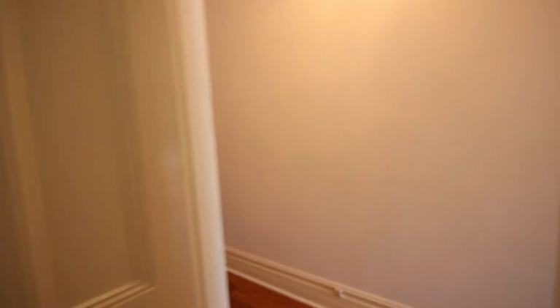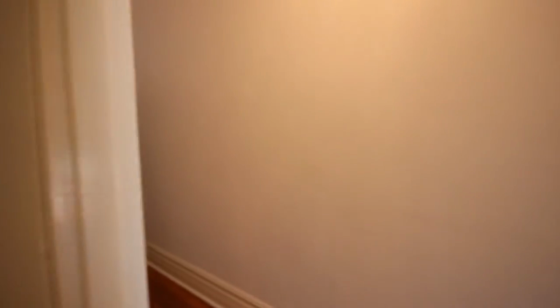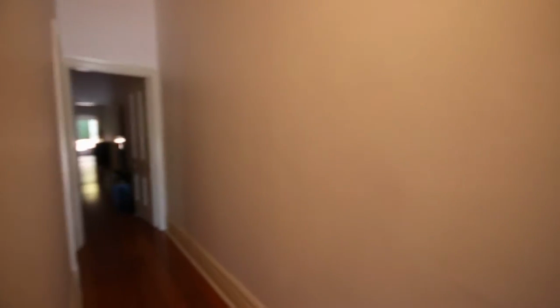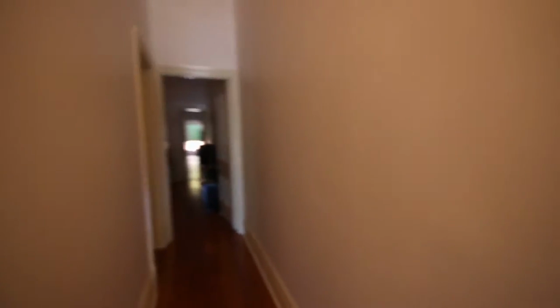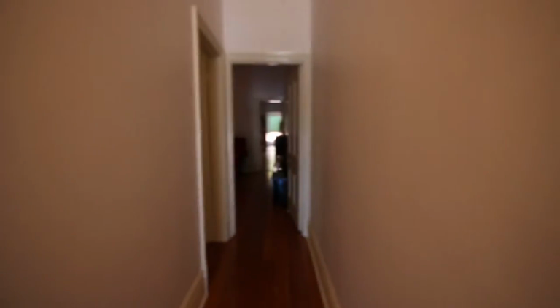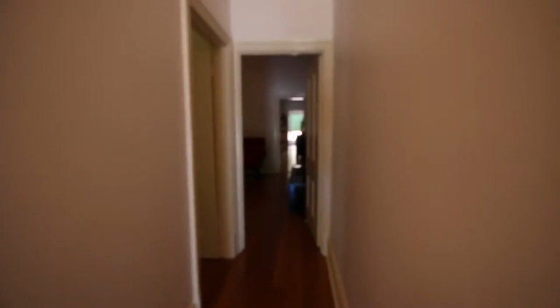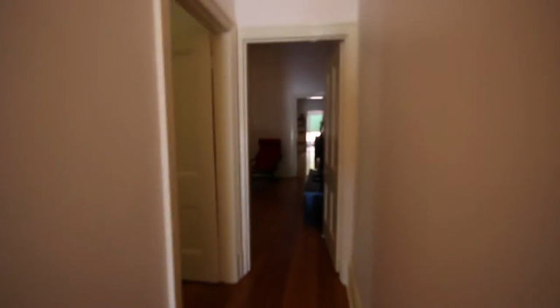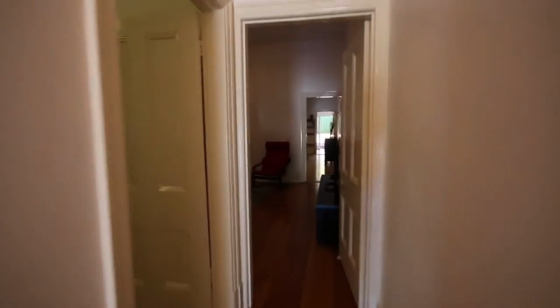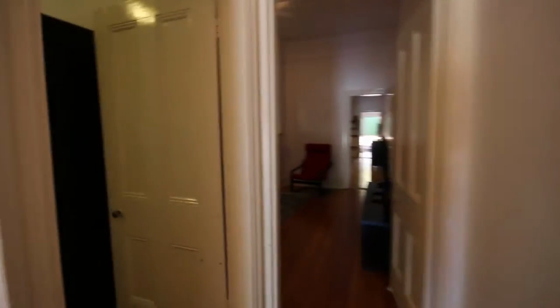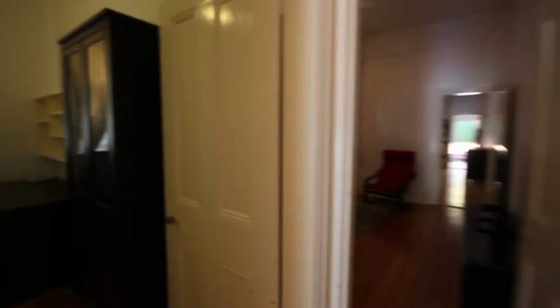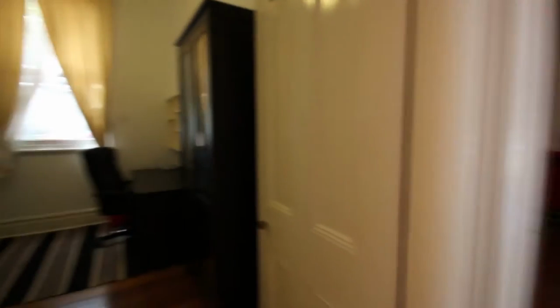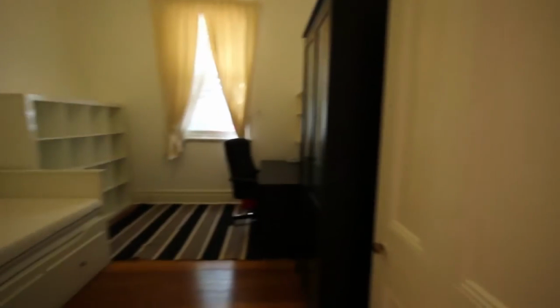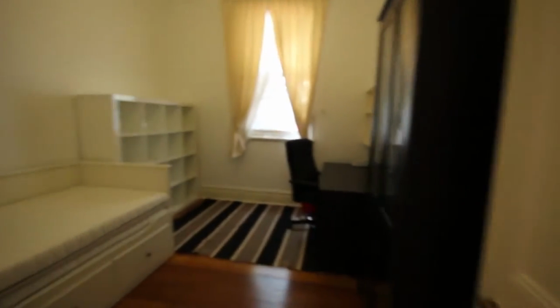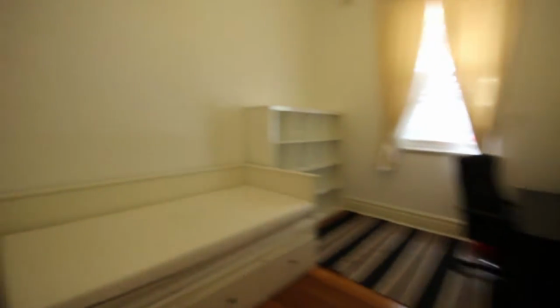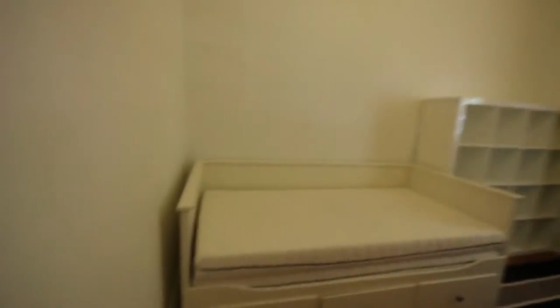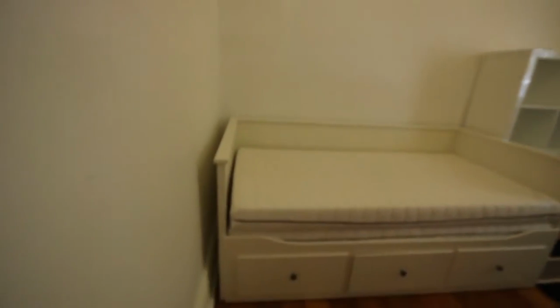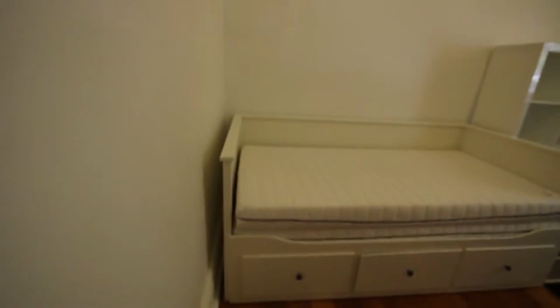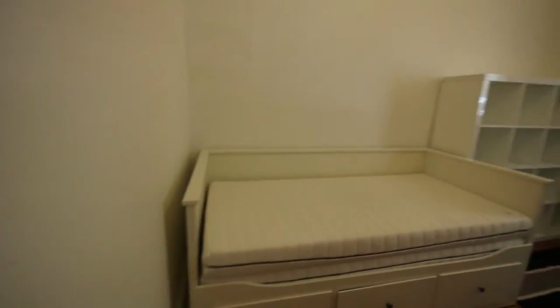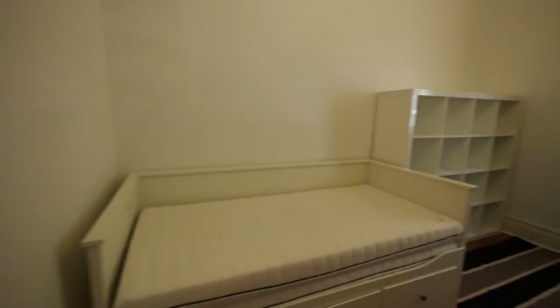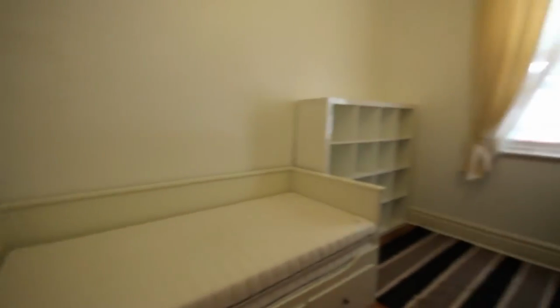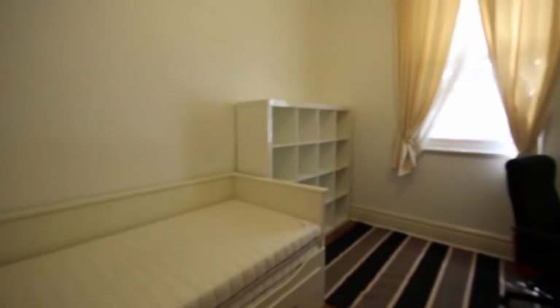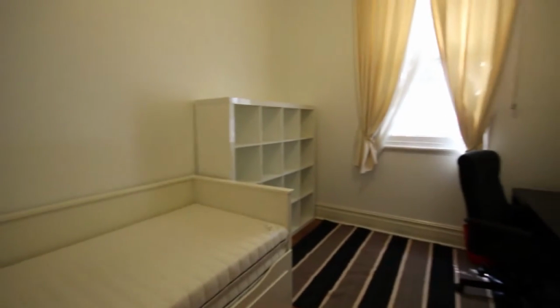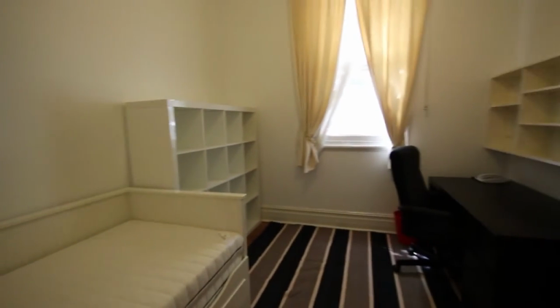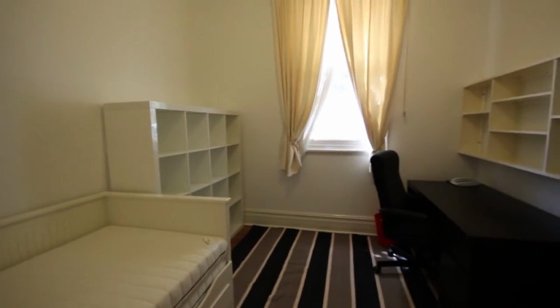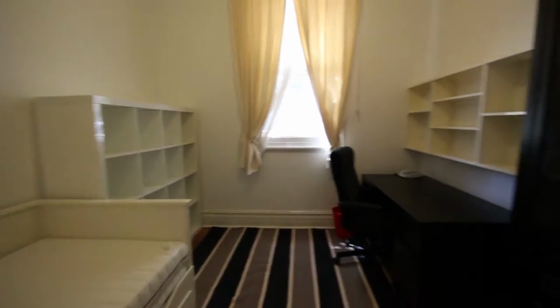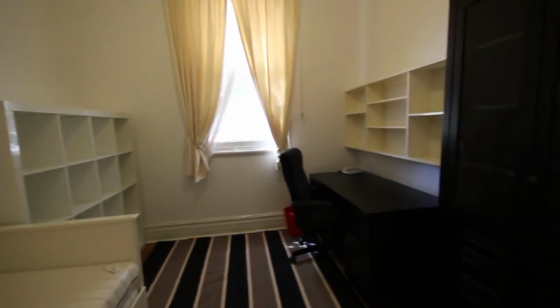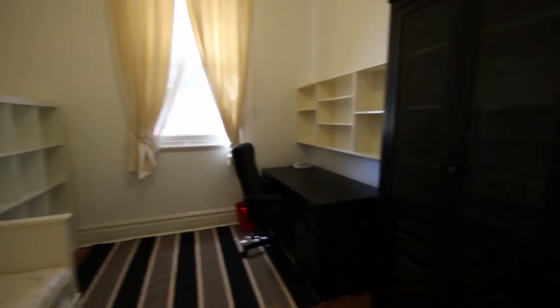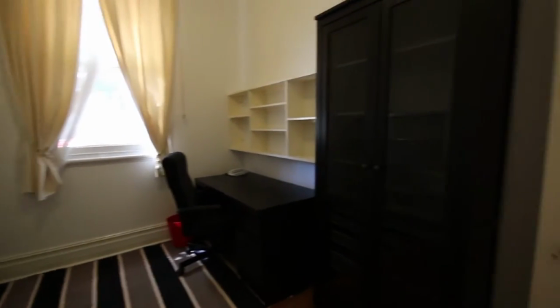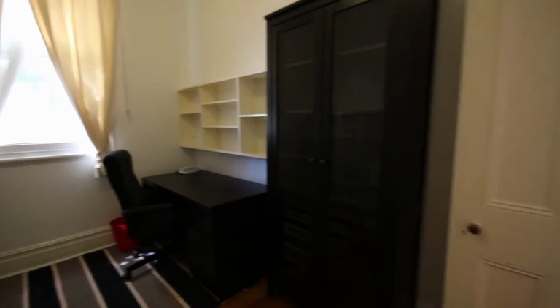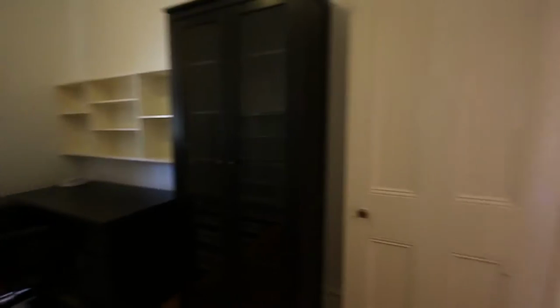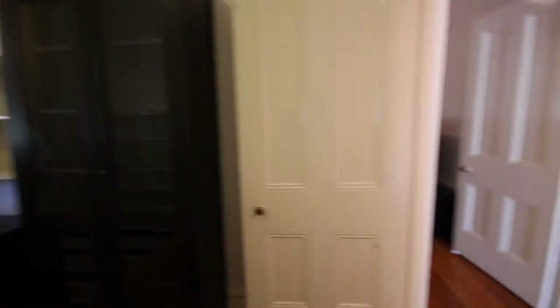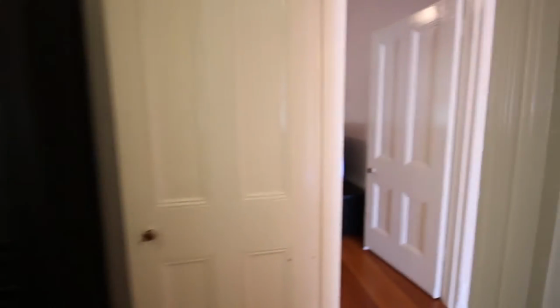In the next room we have the third bedroom, which is set up with a single bed, plus nice bookshelves and a study desk. This makes the room quite versatile with good storage.